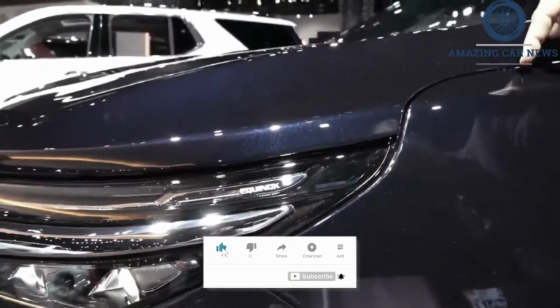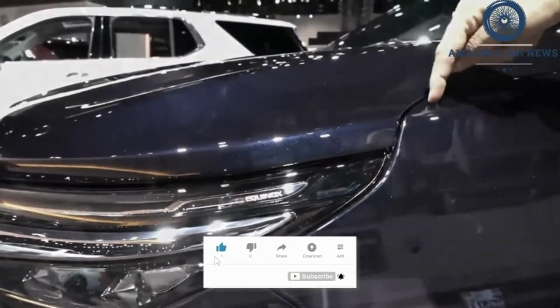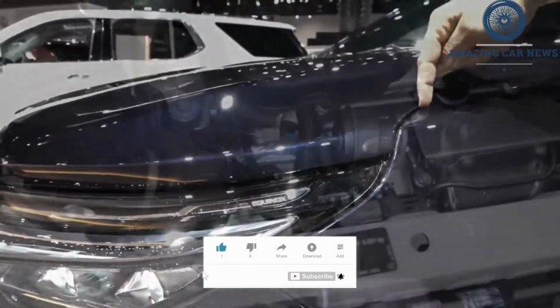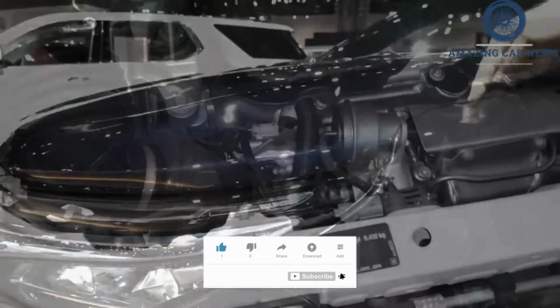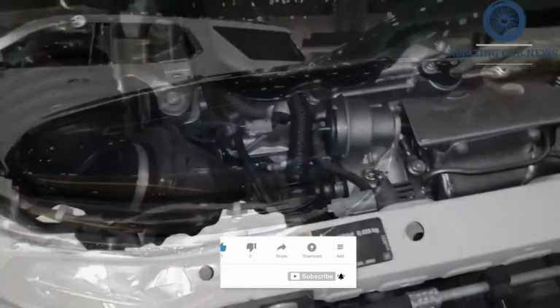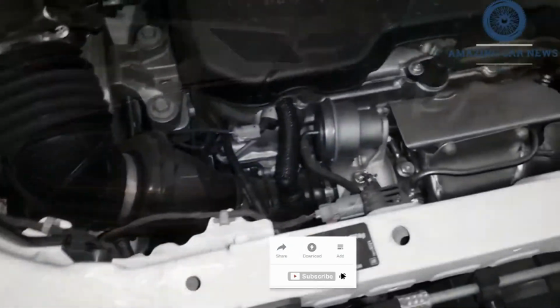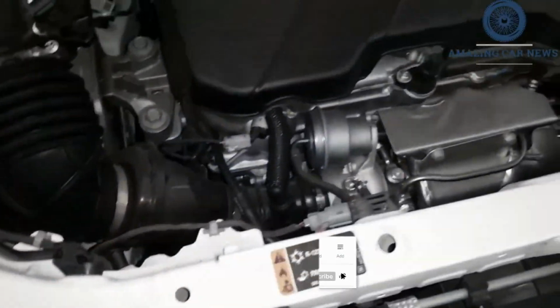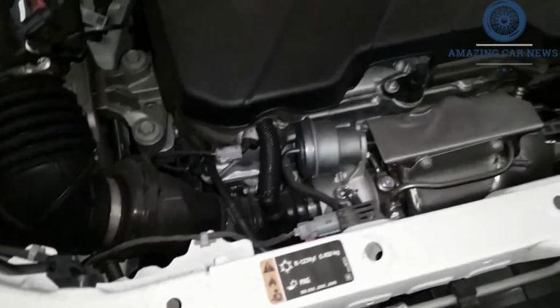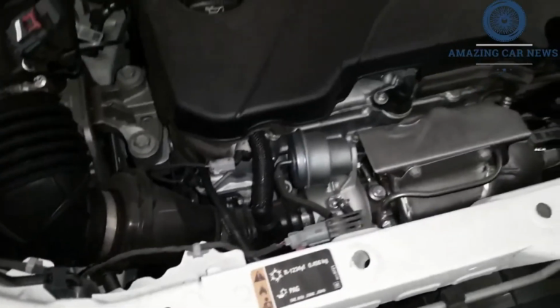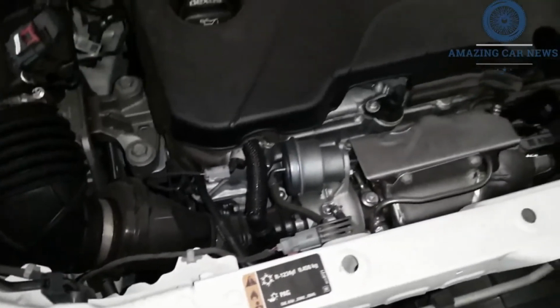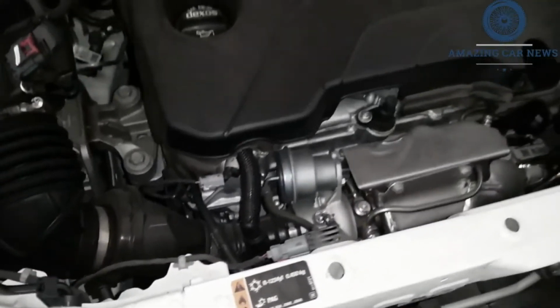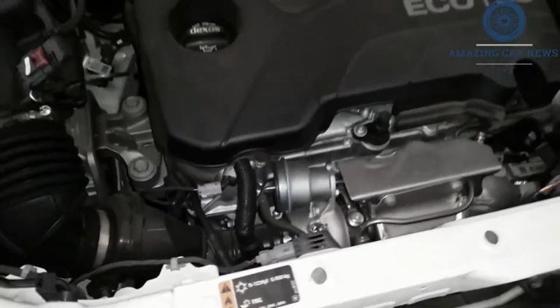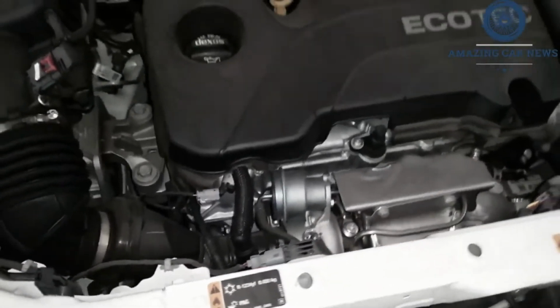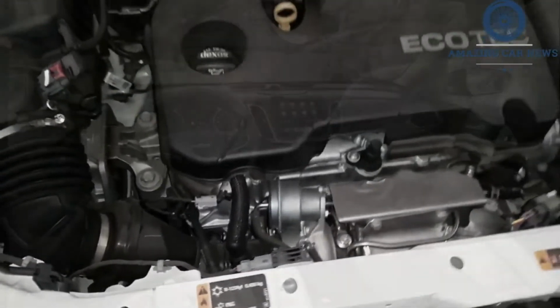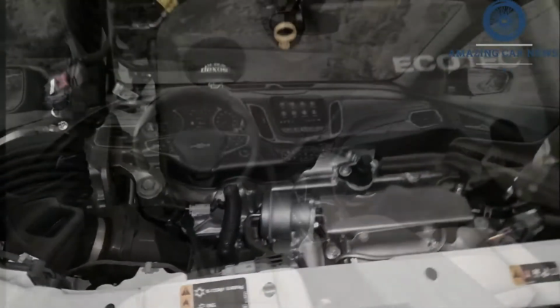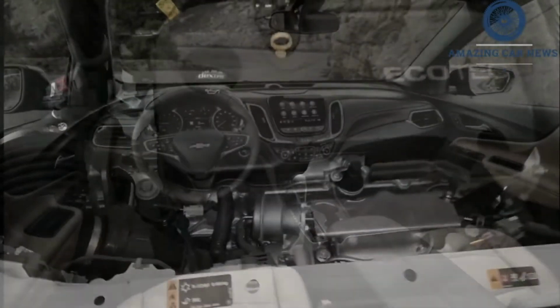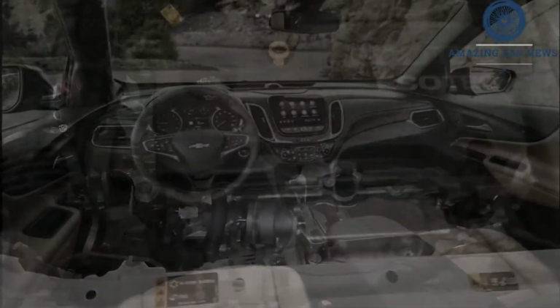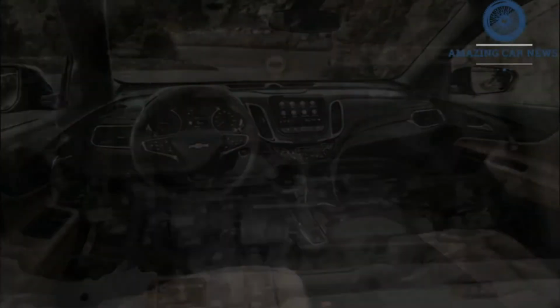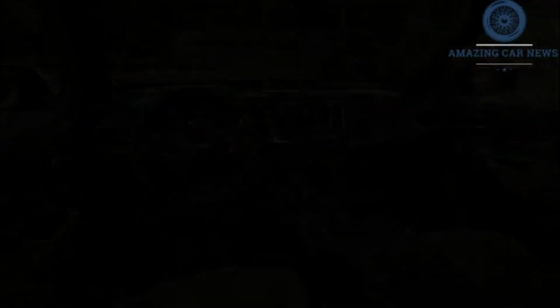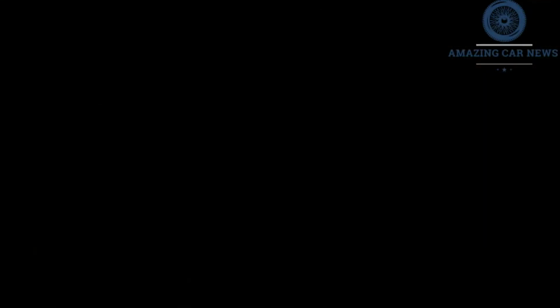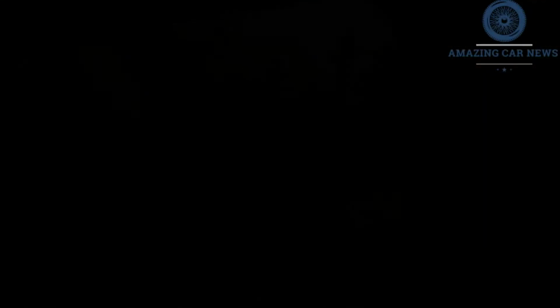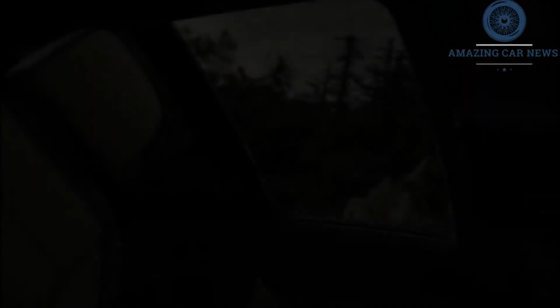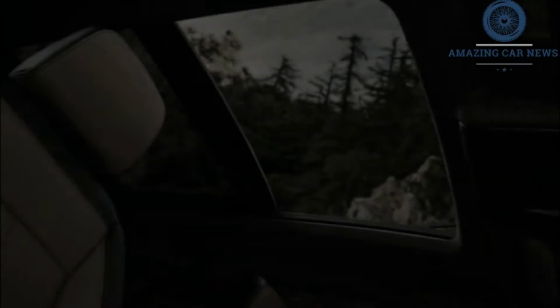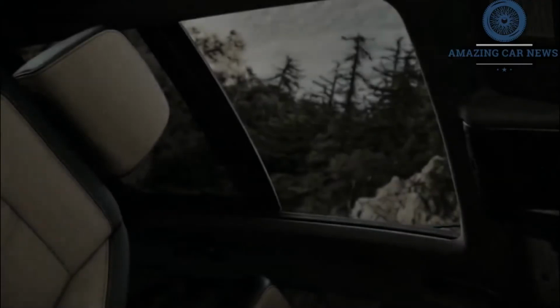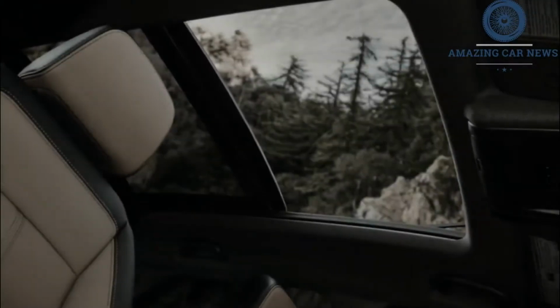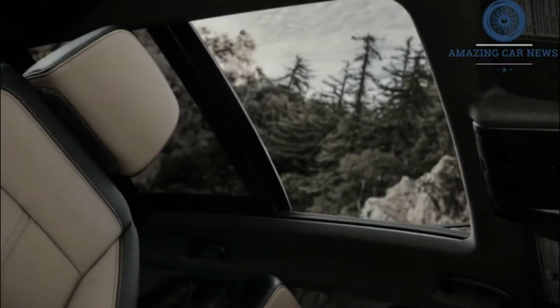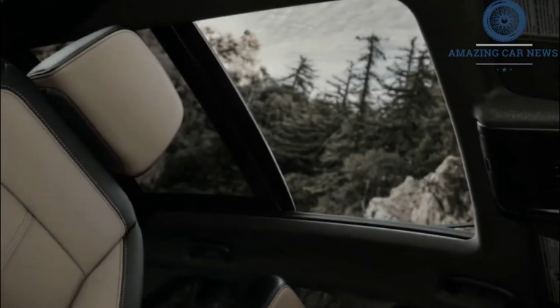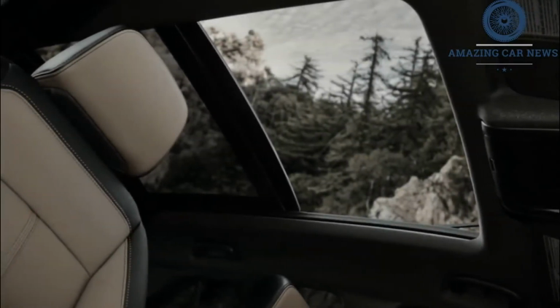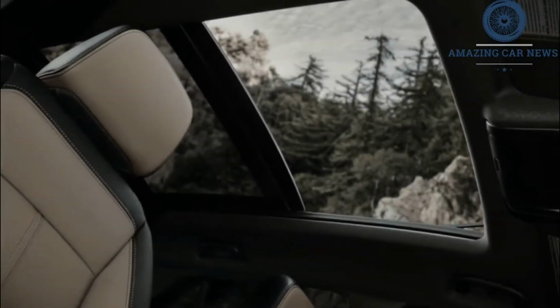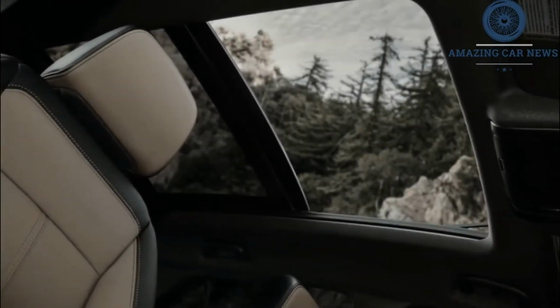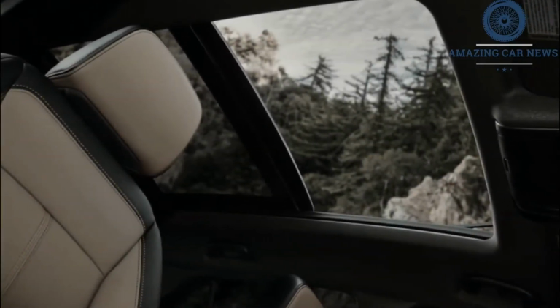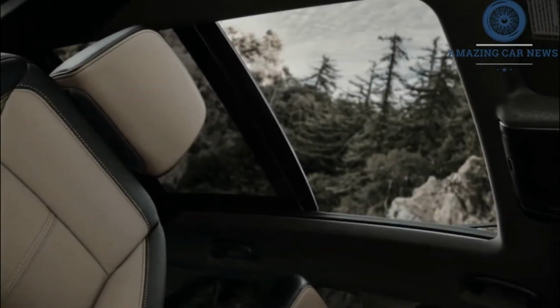The RS interior boasts a unique shift knob, red stitching, and black upholstery. The top-tier Premier also has spiffier cabin details, such as French stitching and gloss black trim on the console.